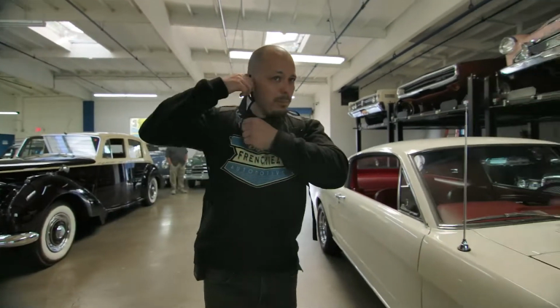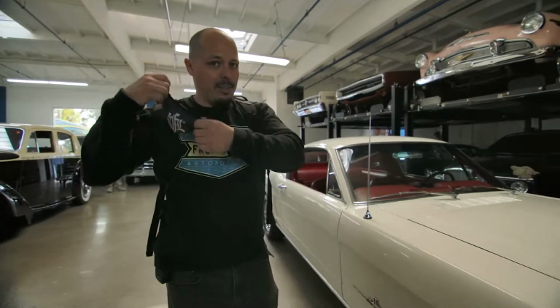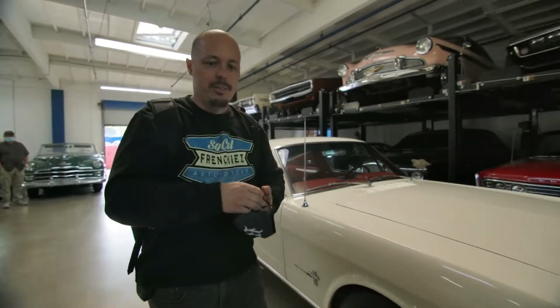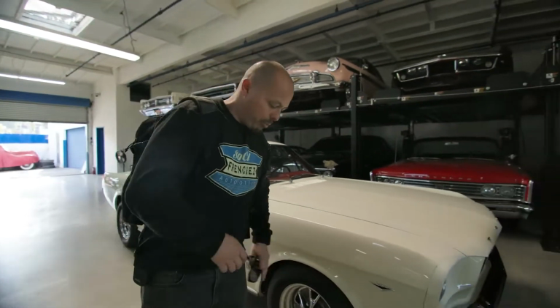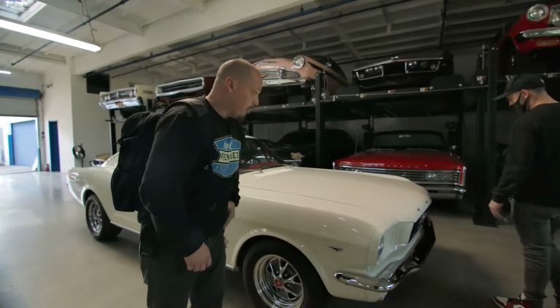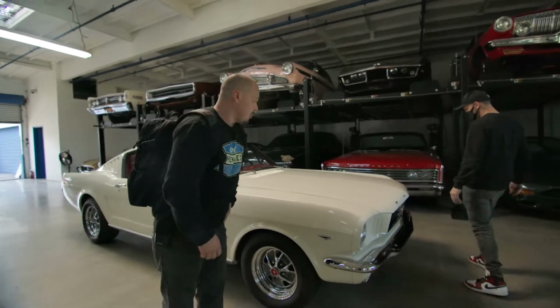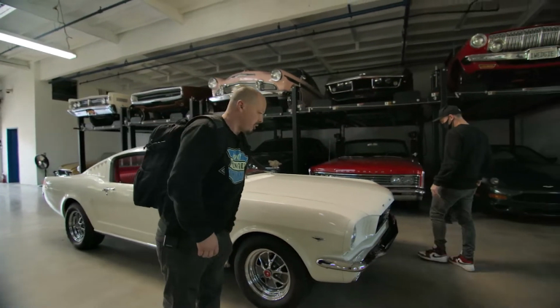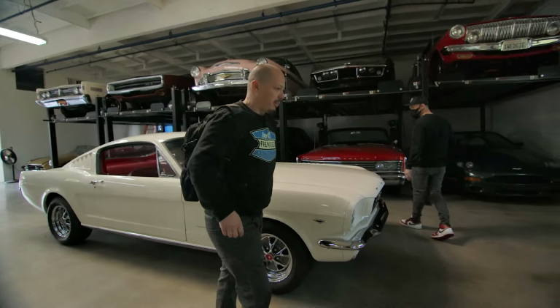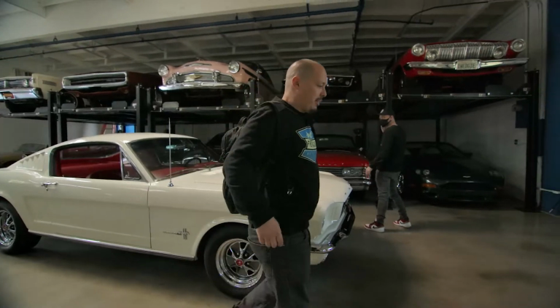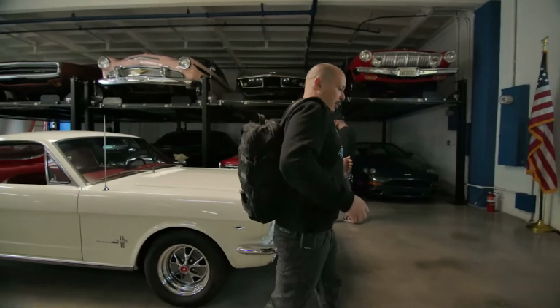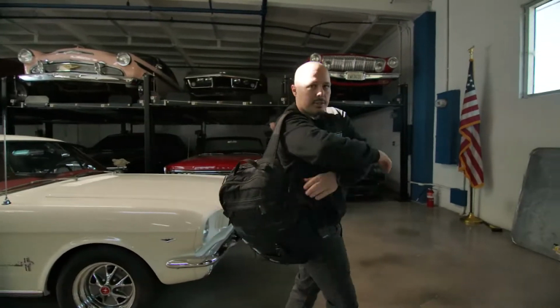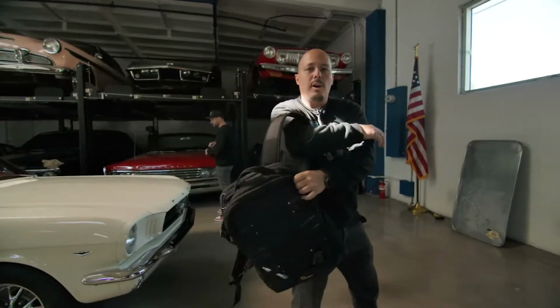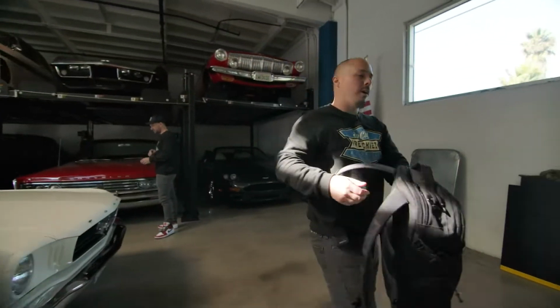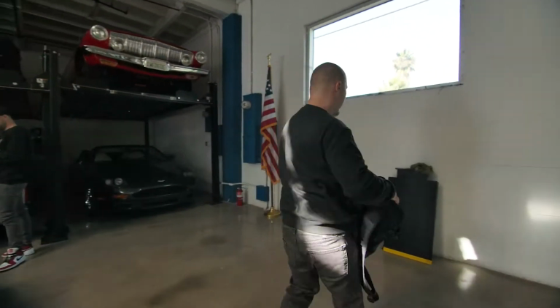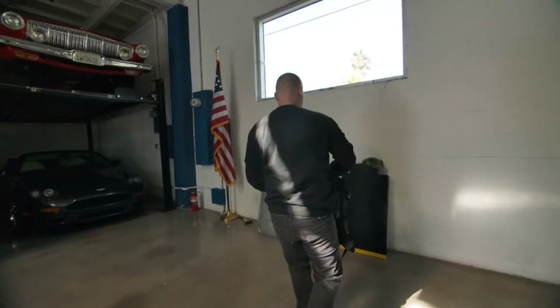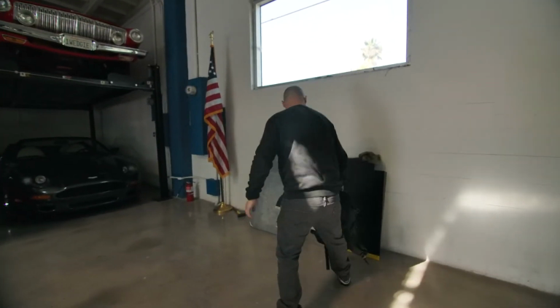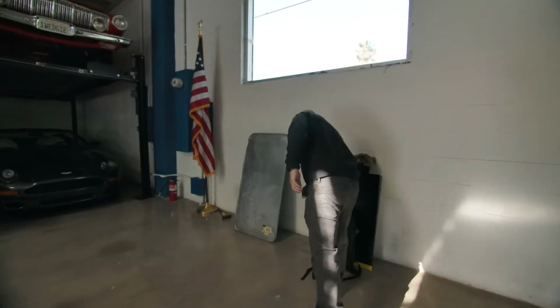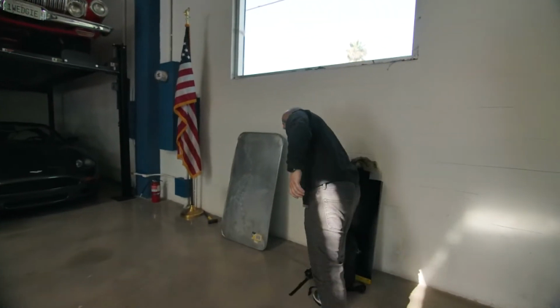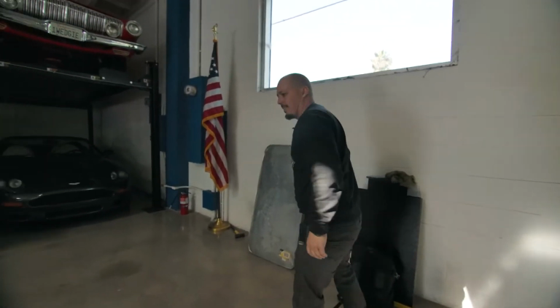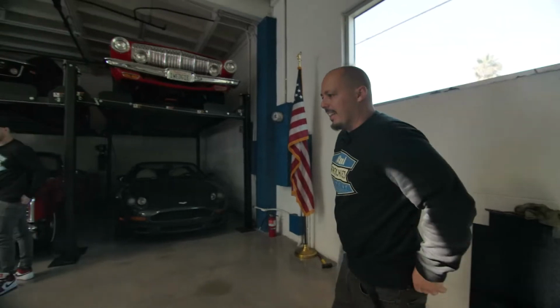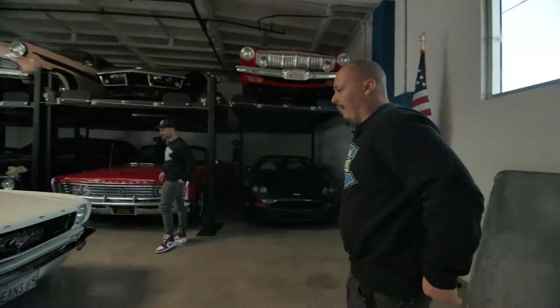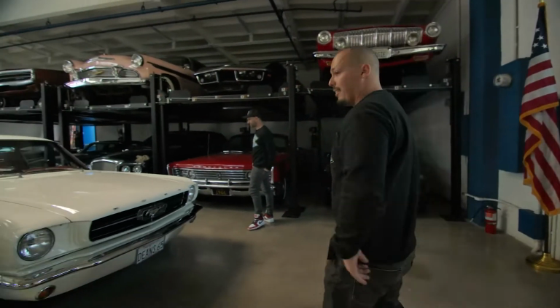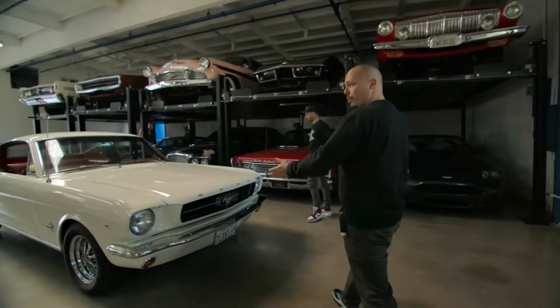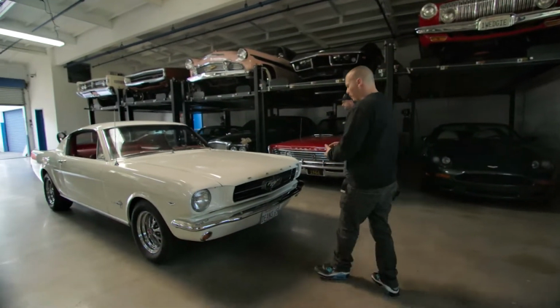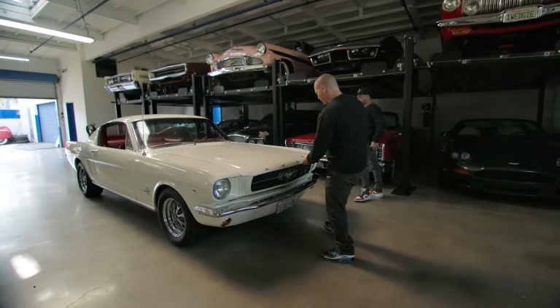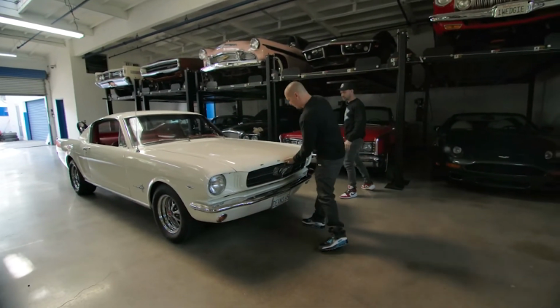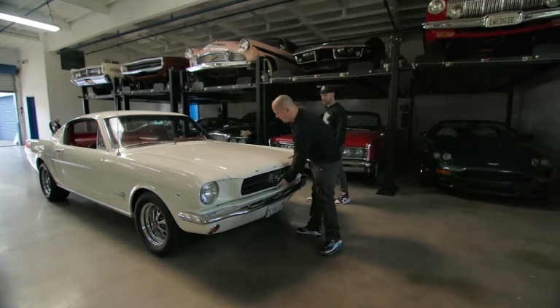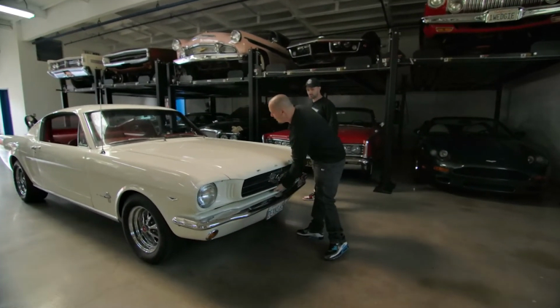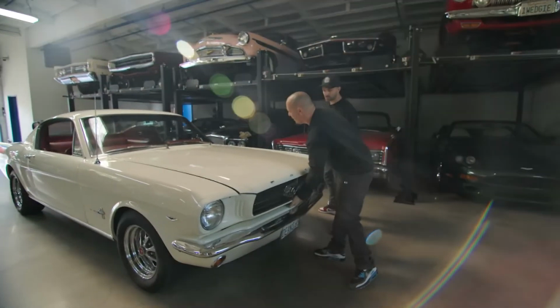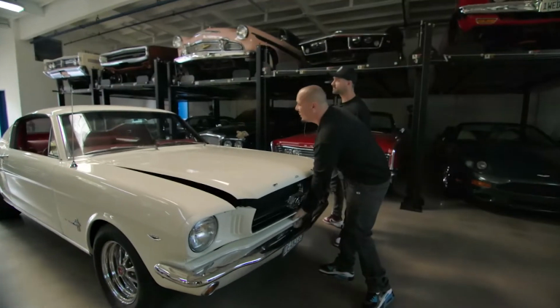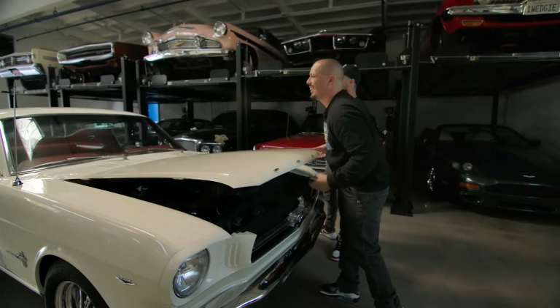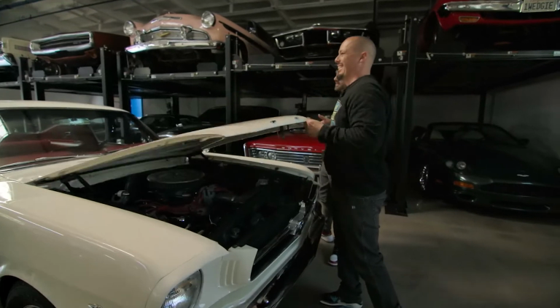On va rester un peu à distance. On va pouvoir tomber les masques, mon cher Jerem. Je vais enlever mon sac de Dora l'exploratrice quand même. Thank you.